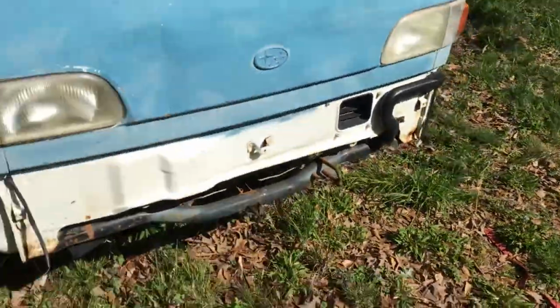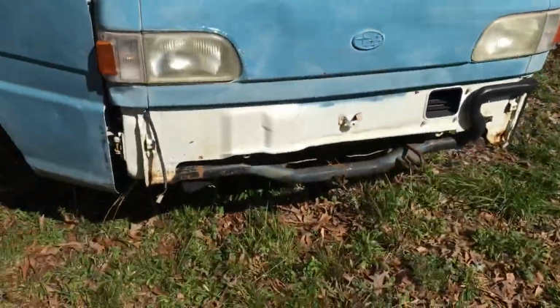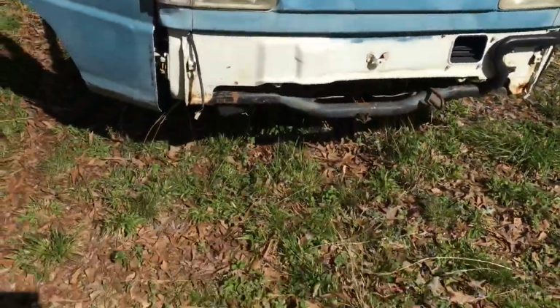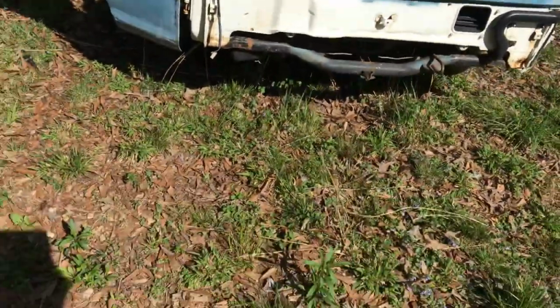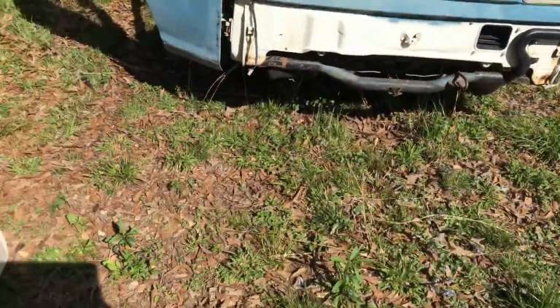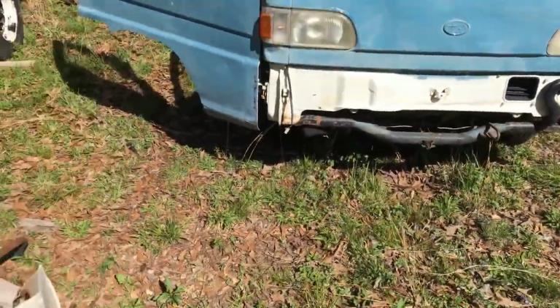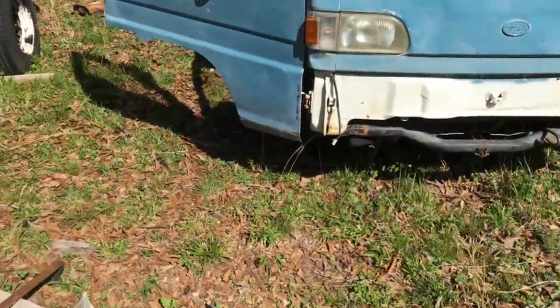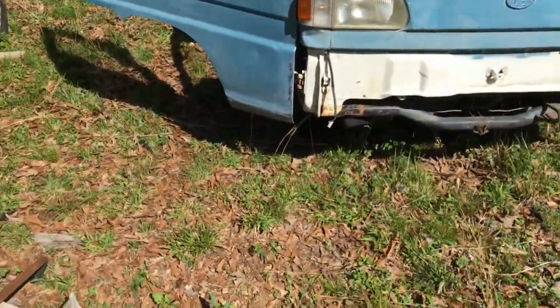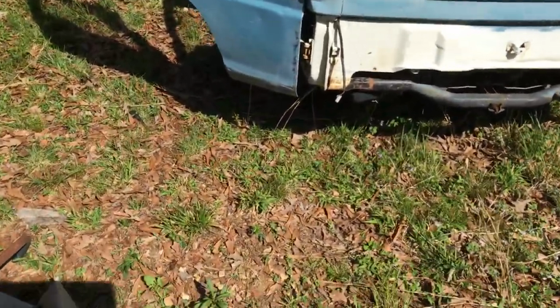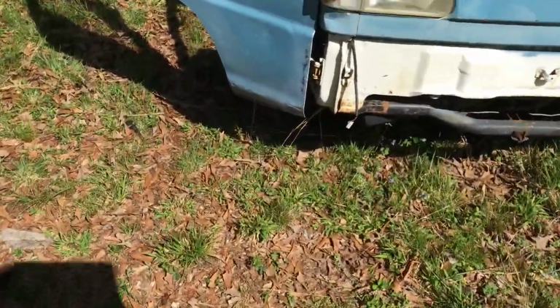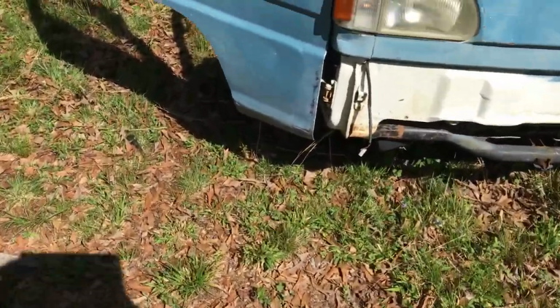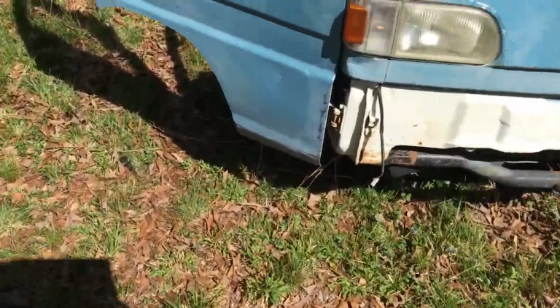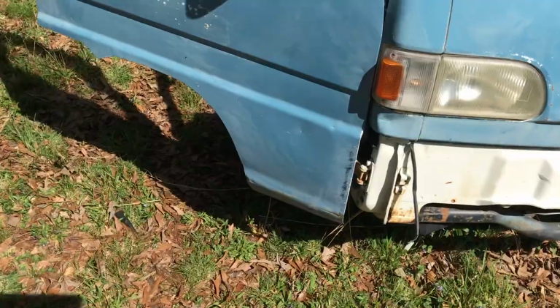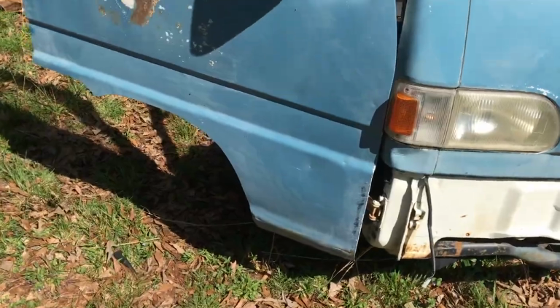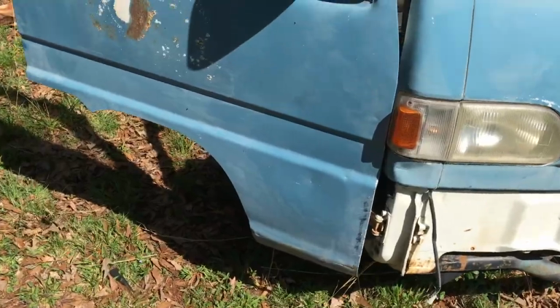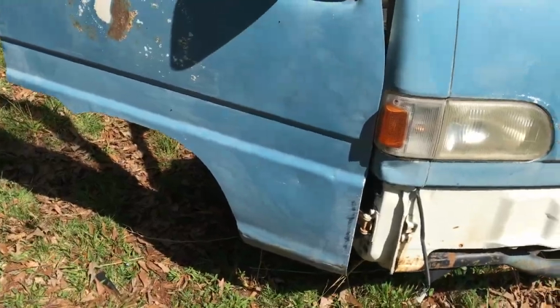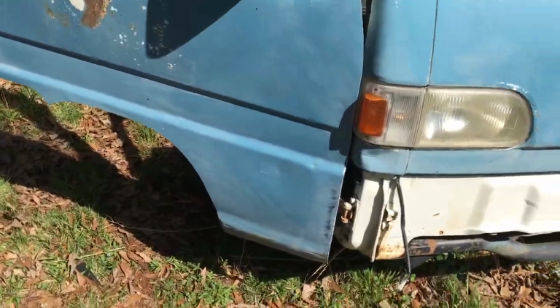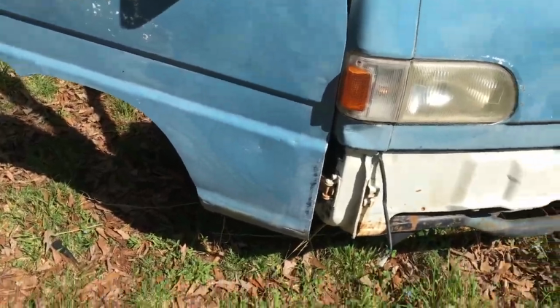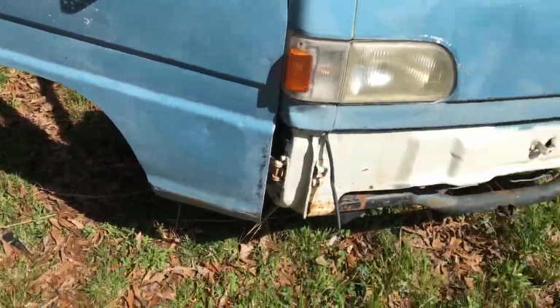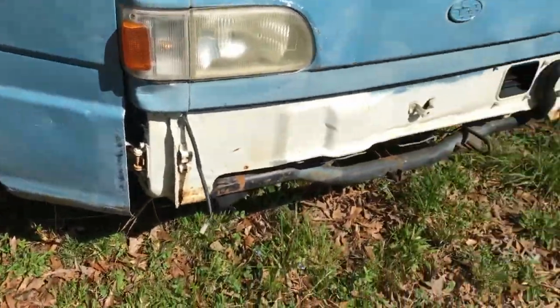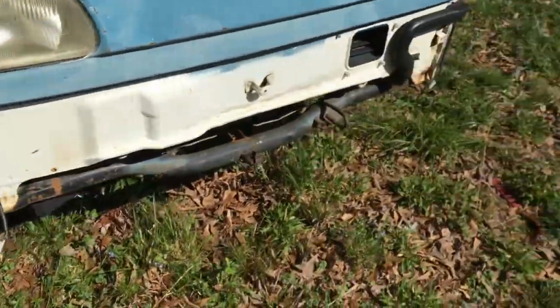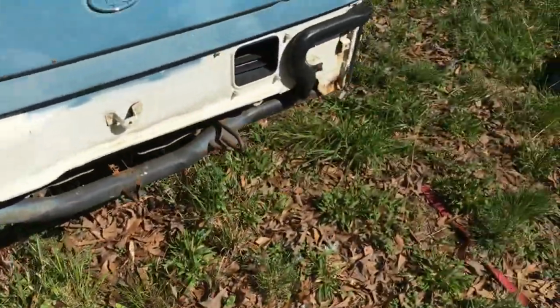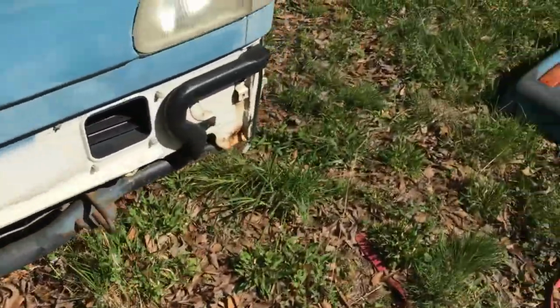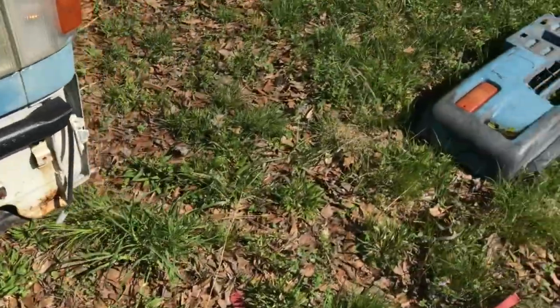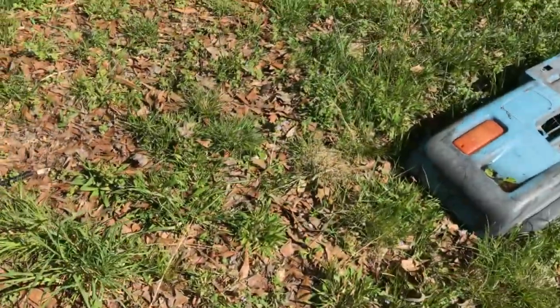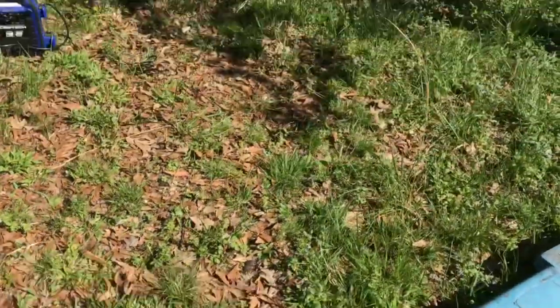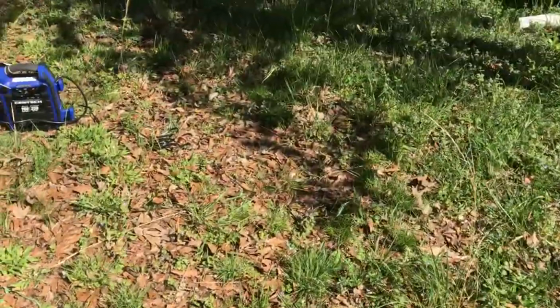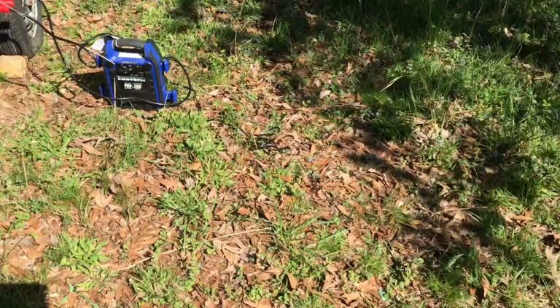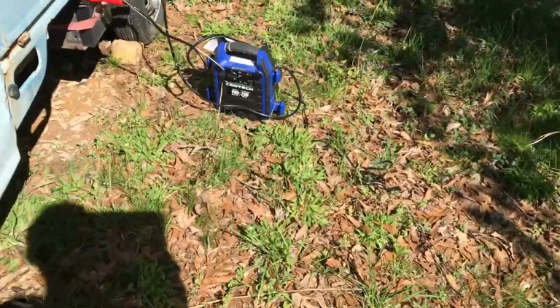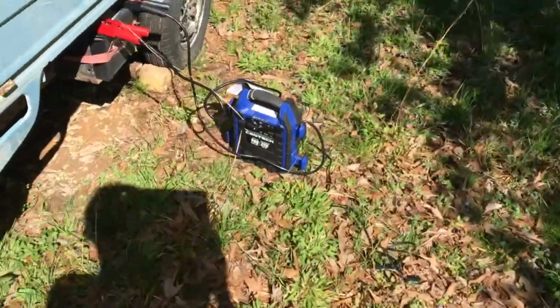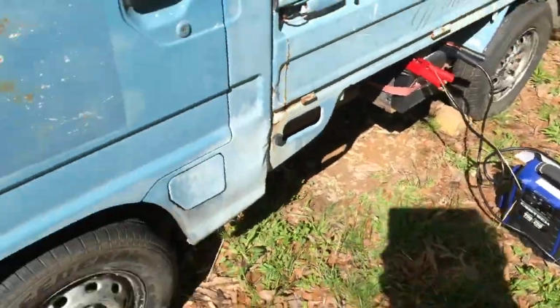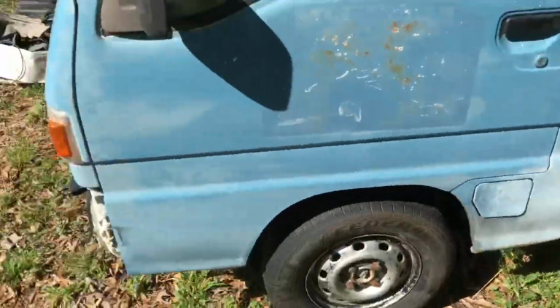Alright, here is a Subaru Sandbar S4. I don't know the year on it — probably 90s to 2000s, maybe 80s to 2000s, but I don't know at the moment.